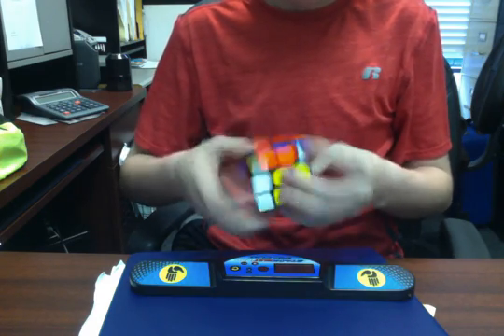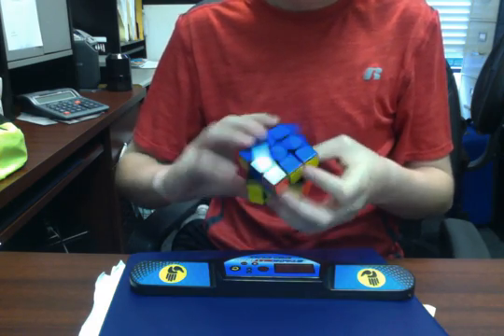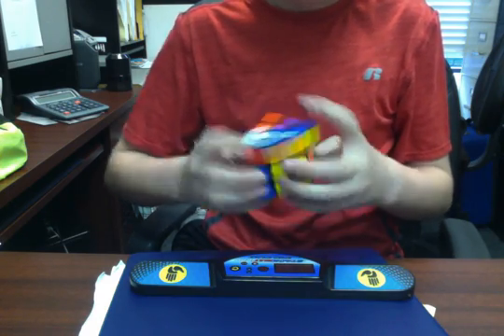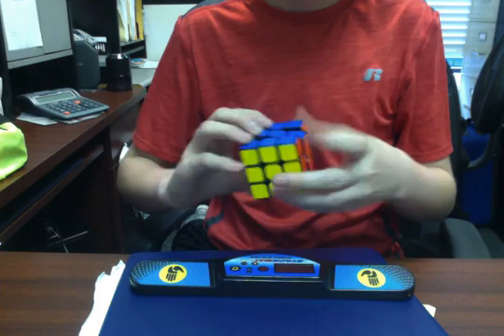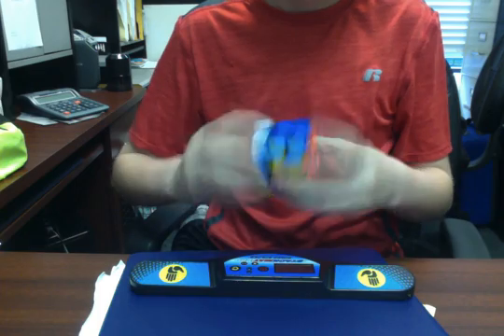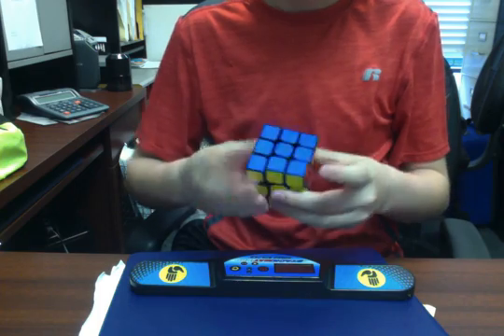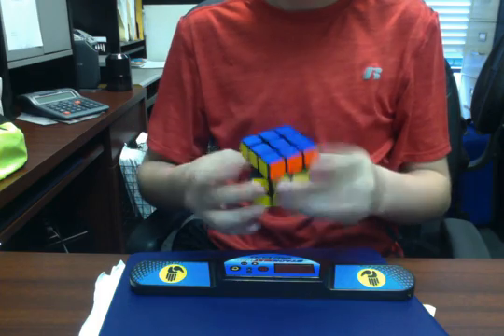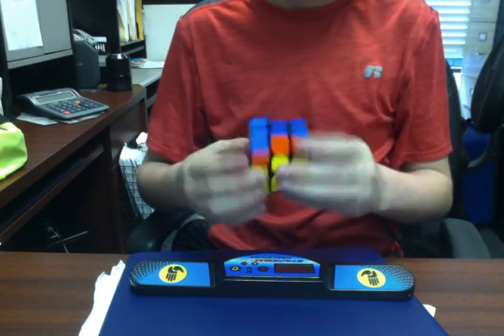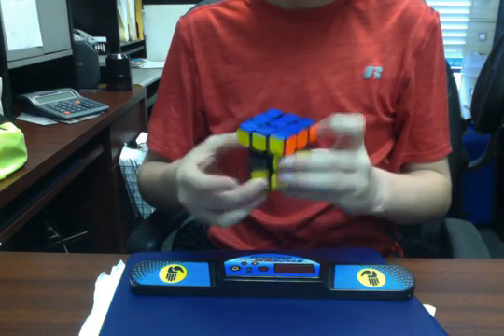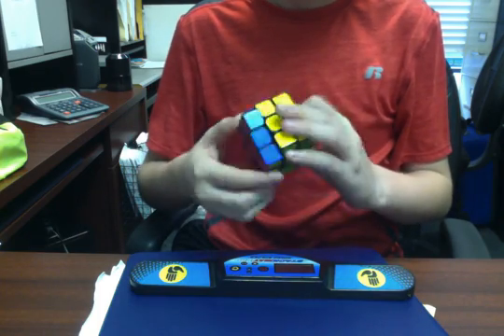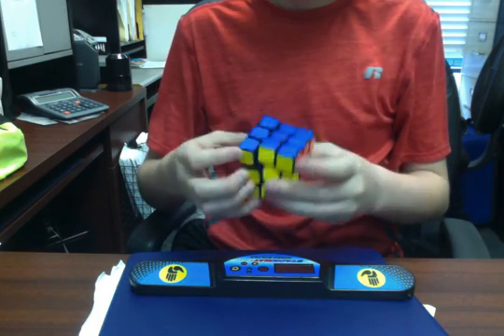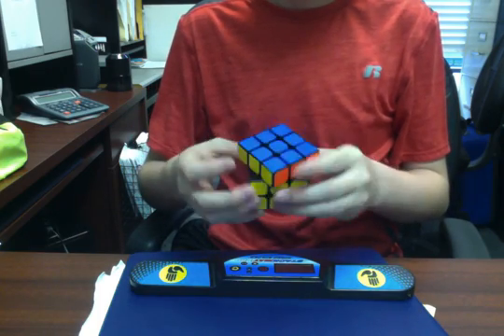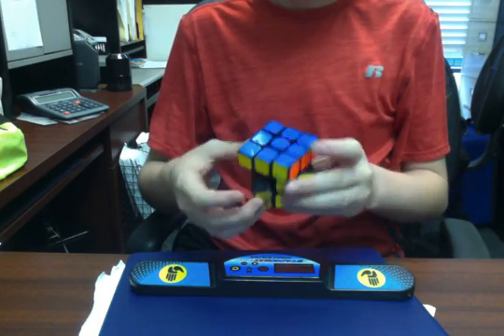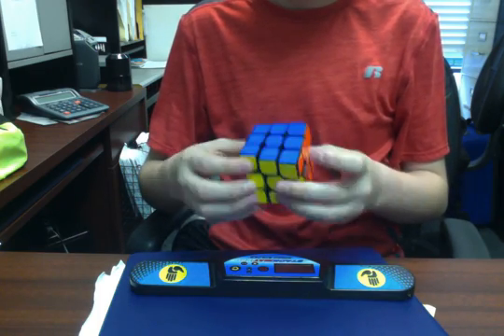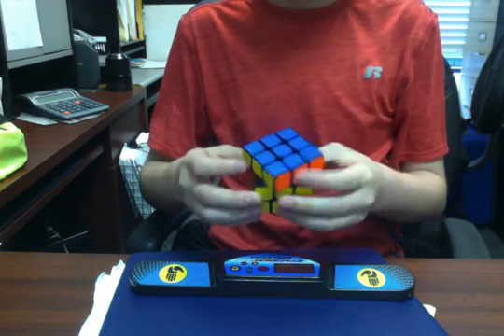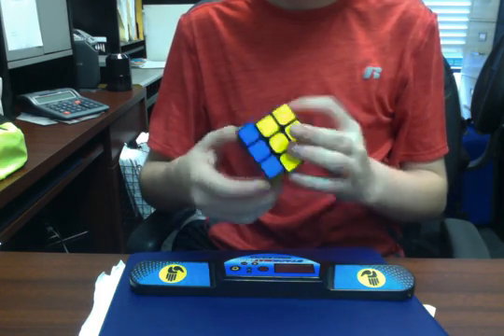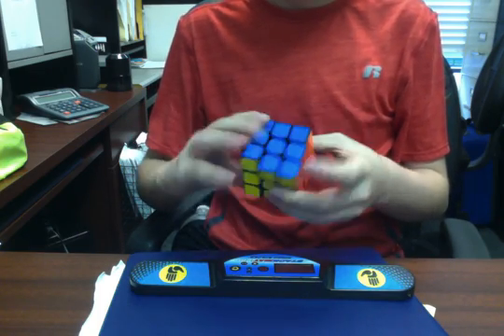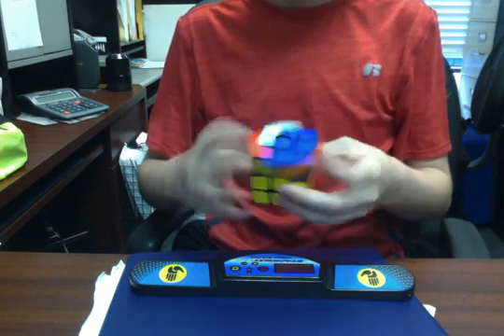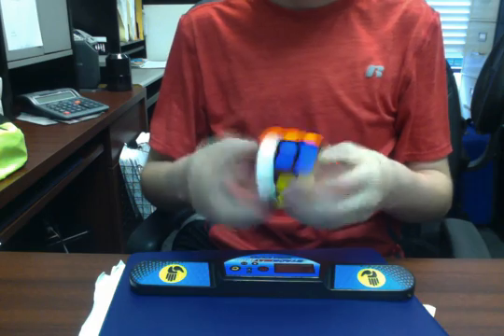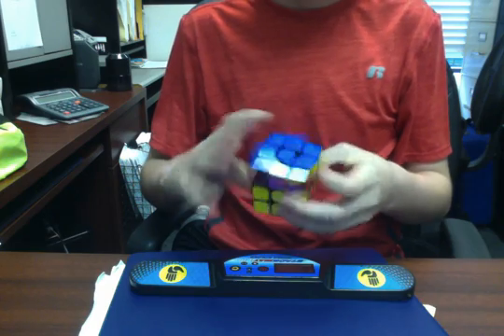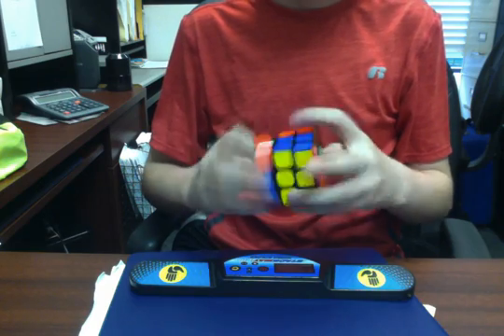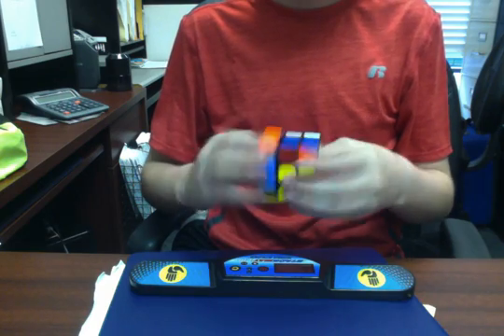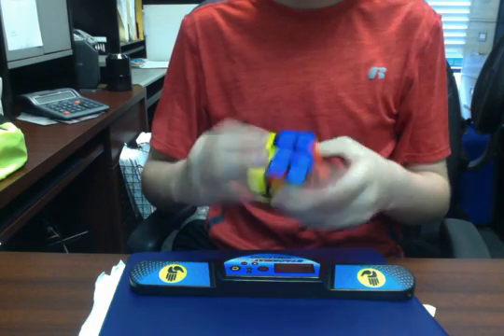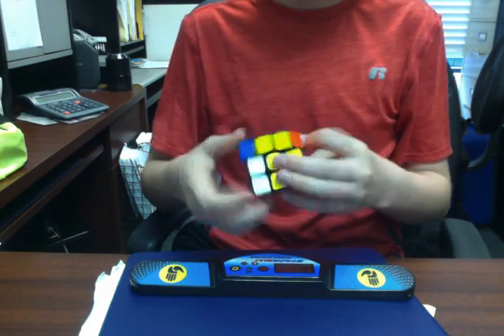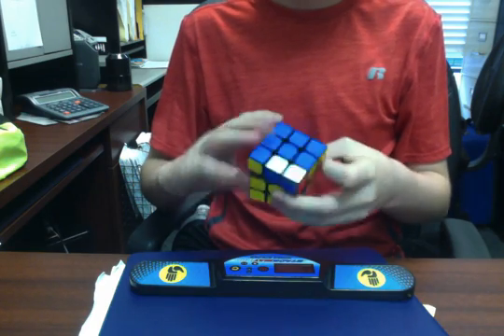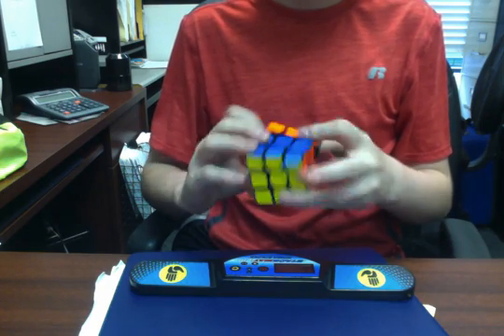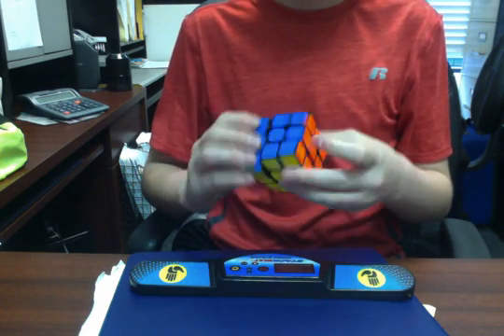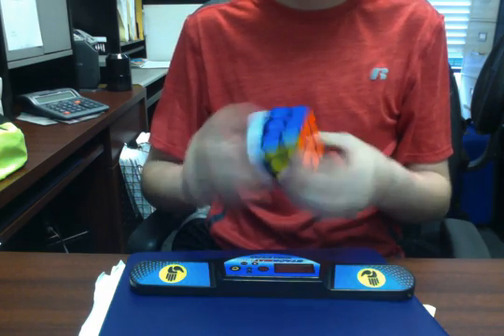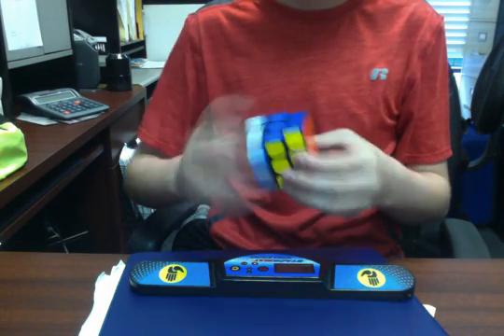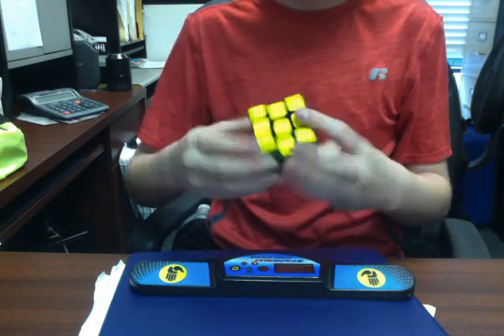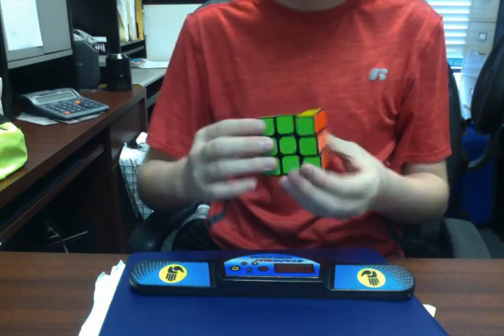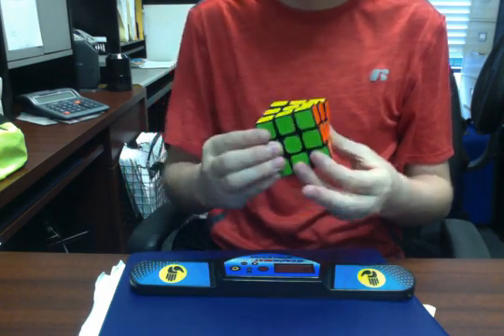It can probably get faster. It feels a little bit too loose, probably because I'm not used to this. But it is really nice — I love the feel of this.